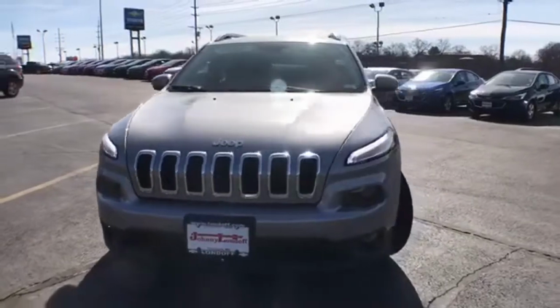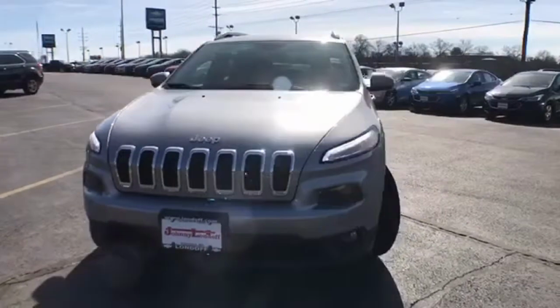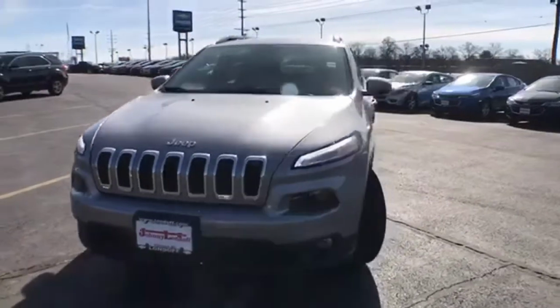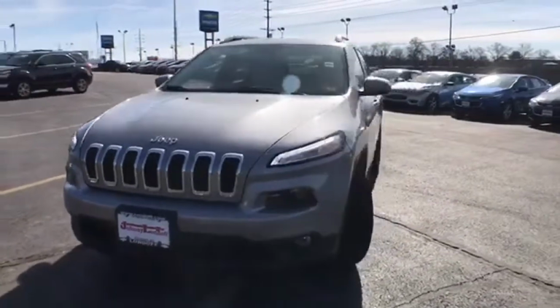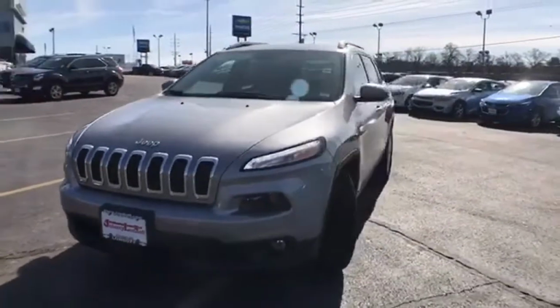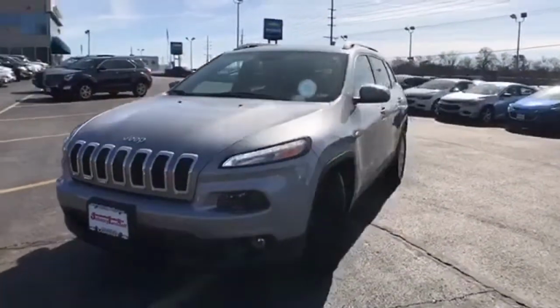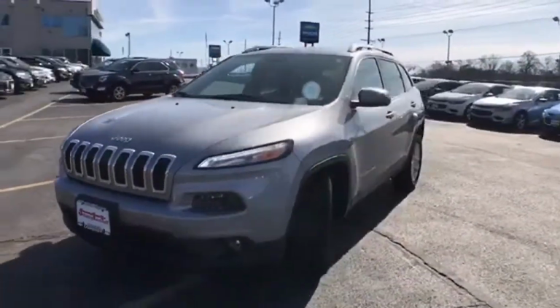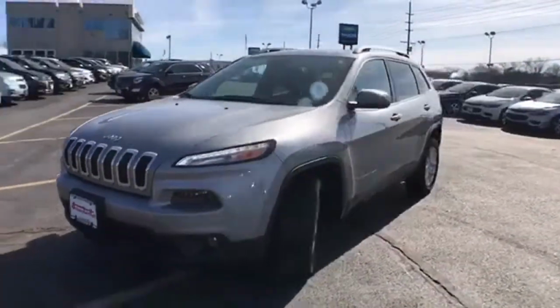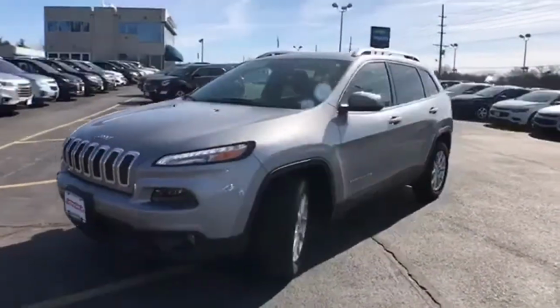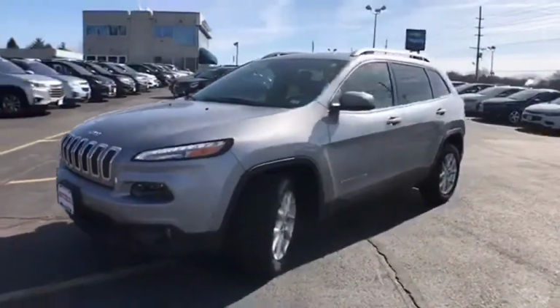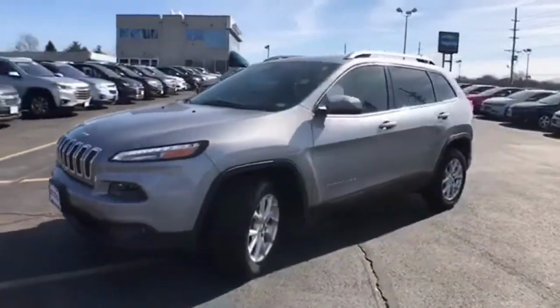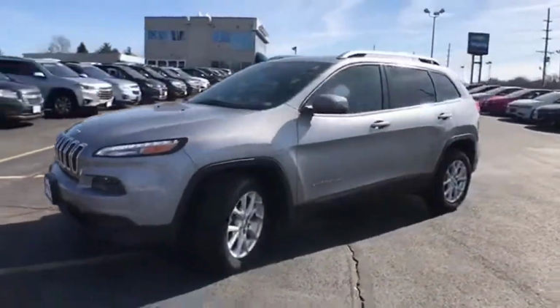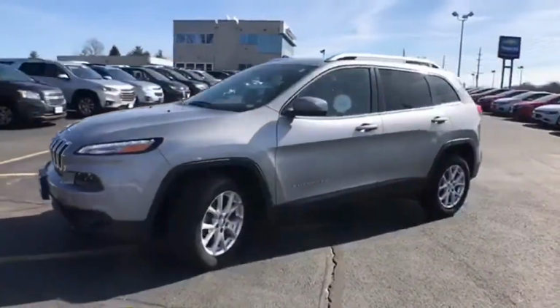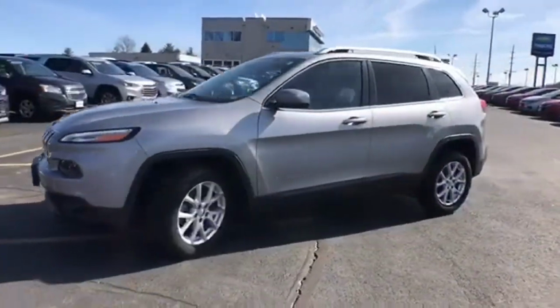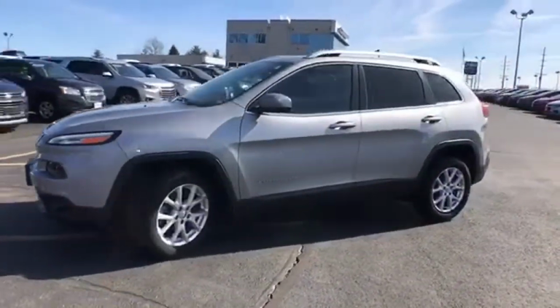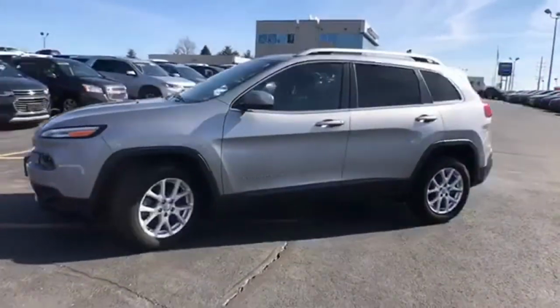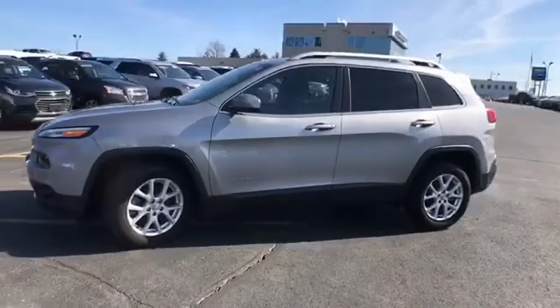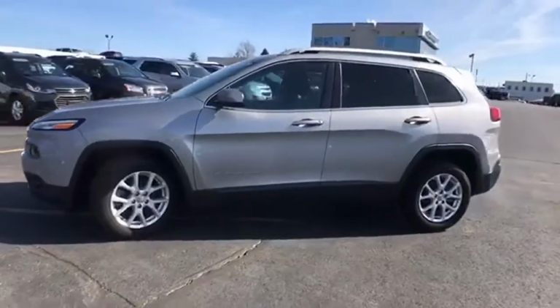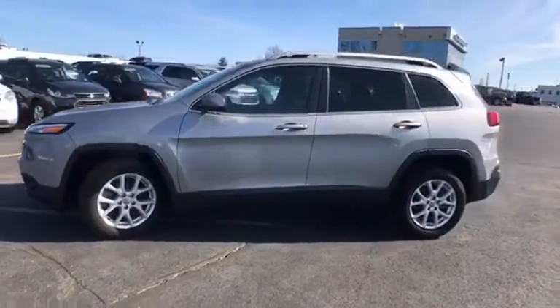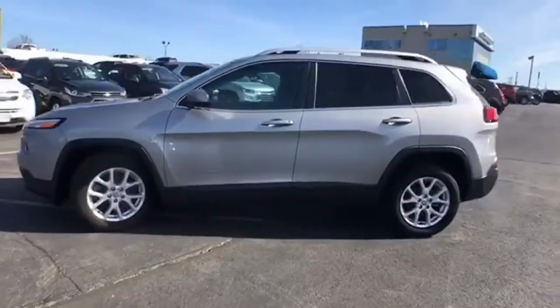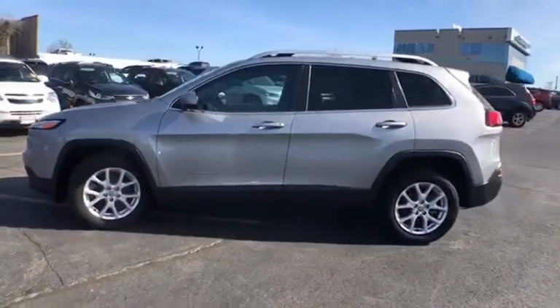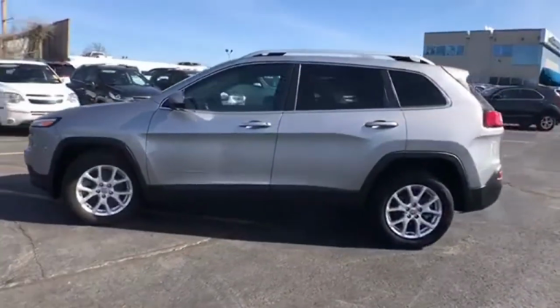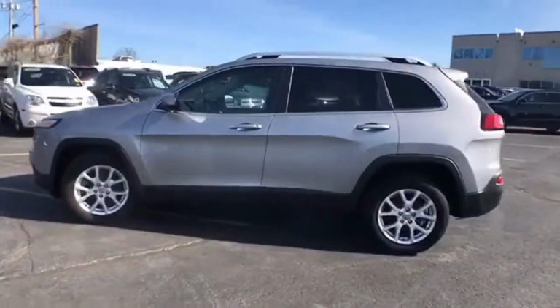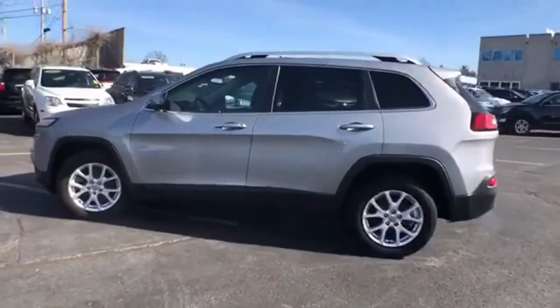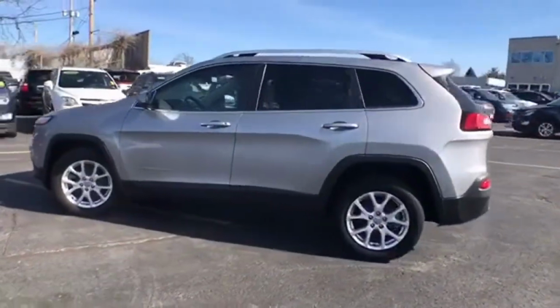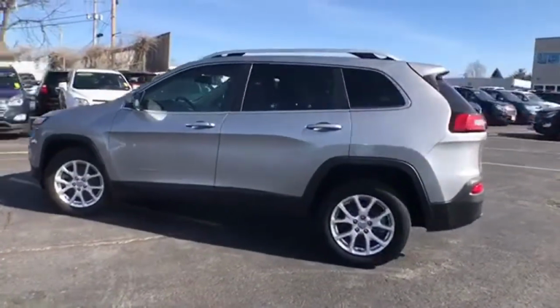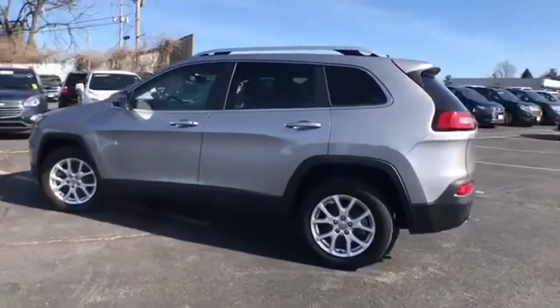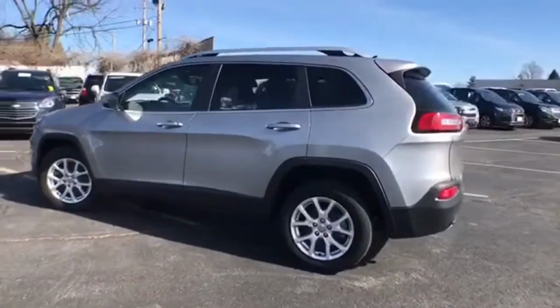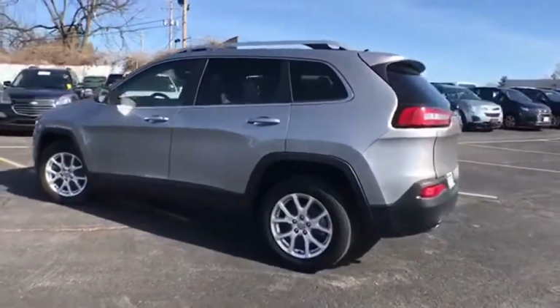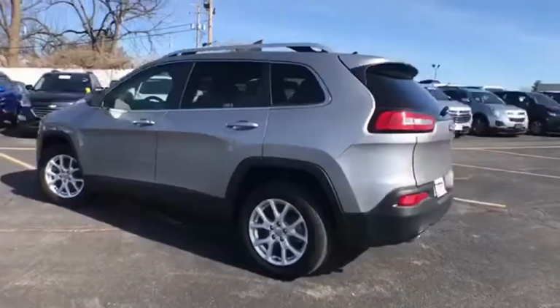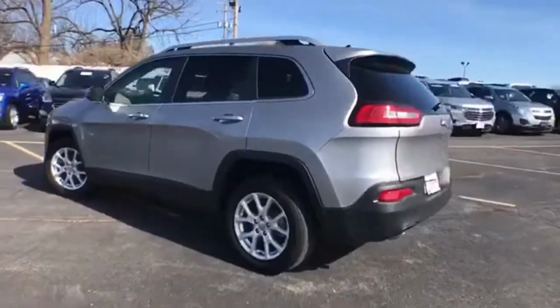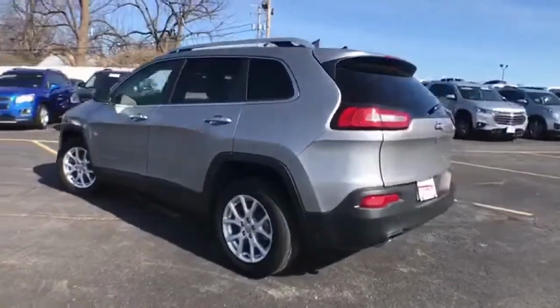It's a 2016 Jeep Cherokee. Freedom and adventure await in the sophisticated and versatile Cherokee. It comes with great features you'll love.